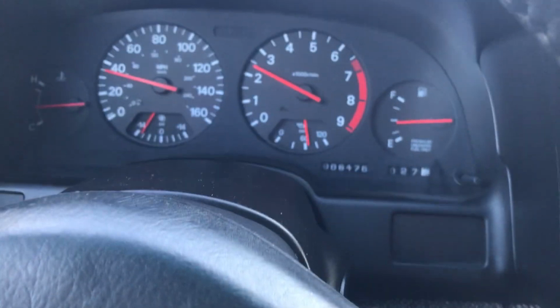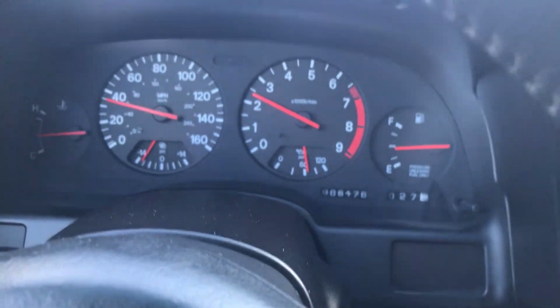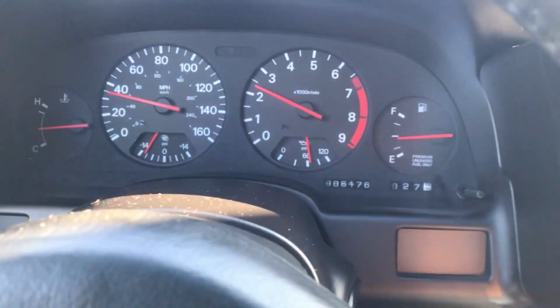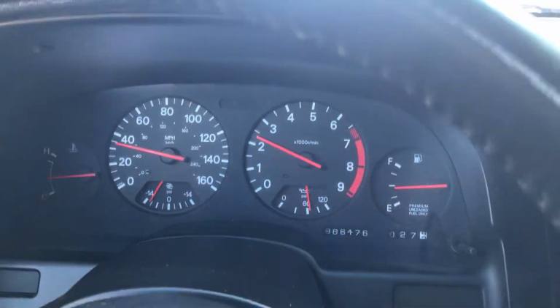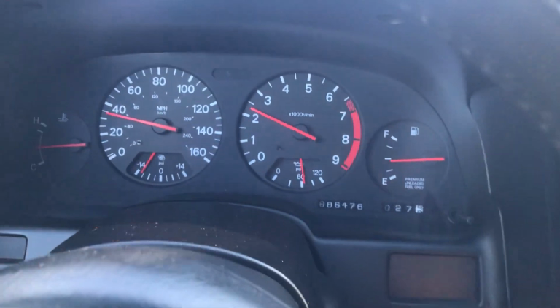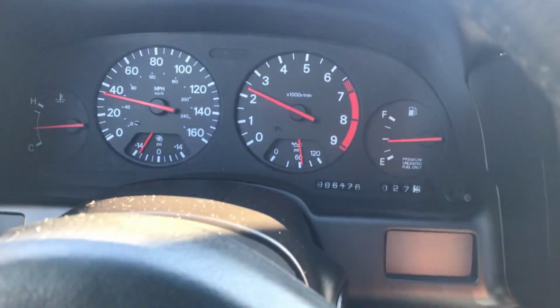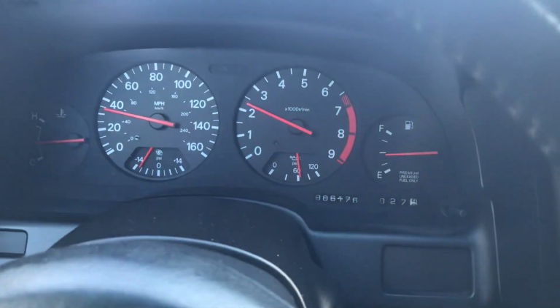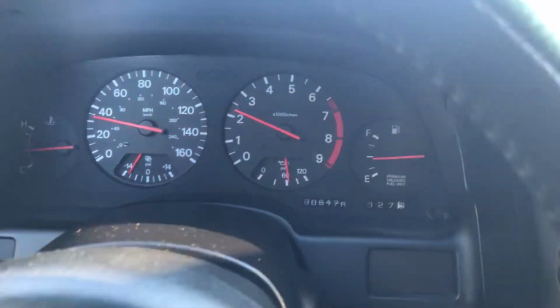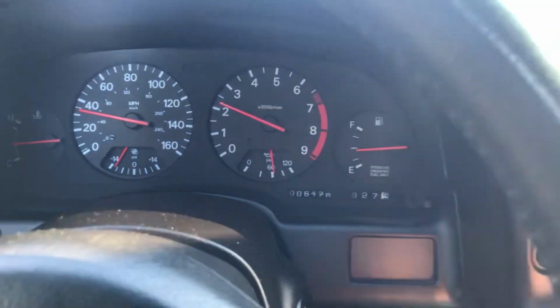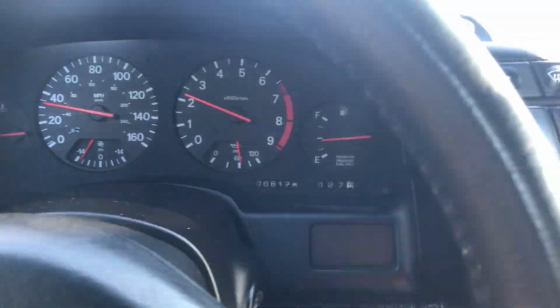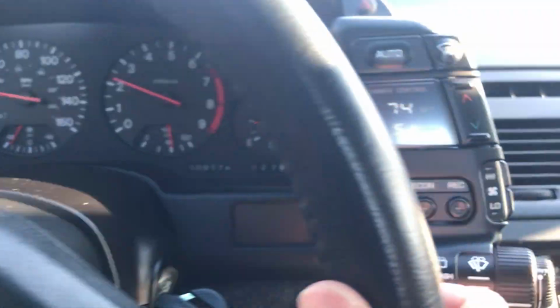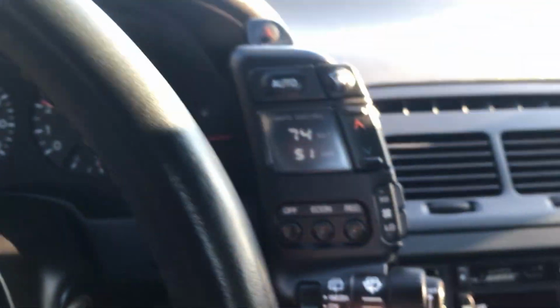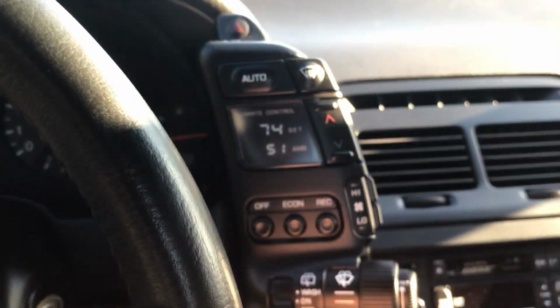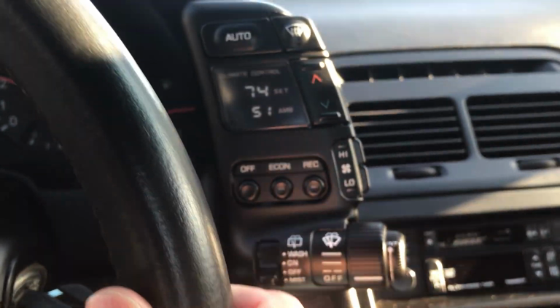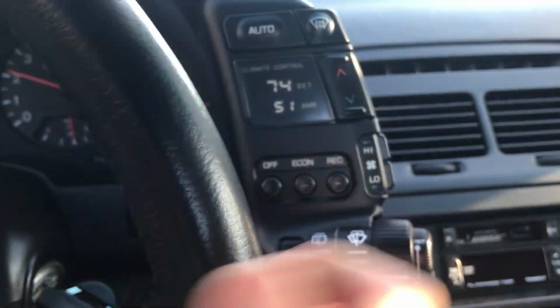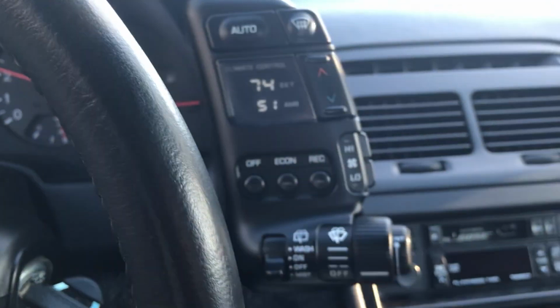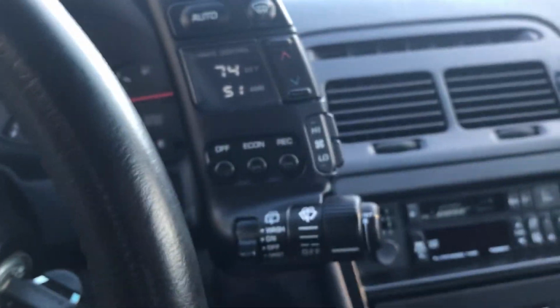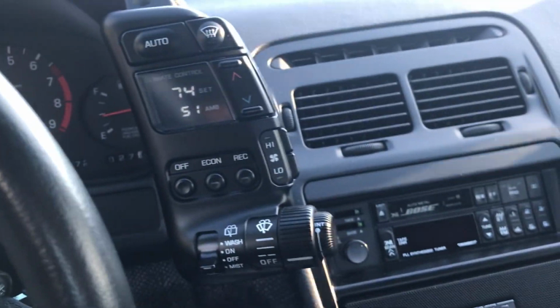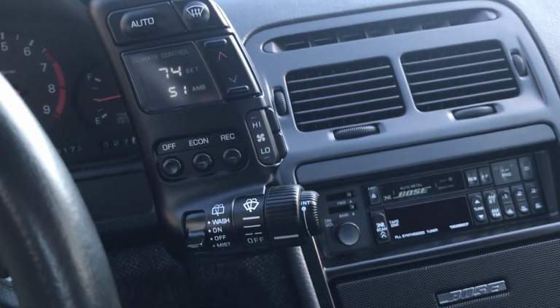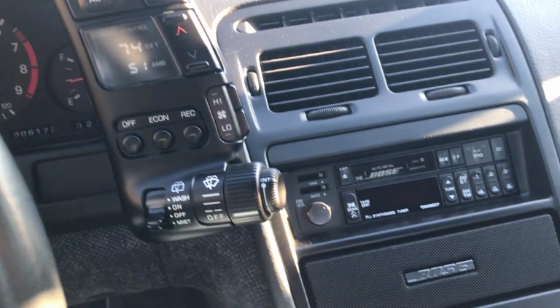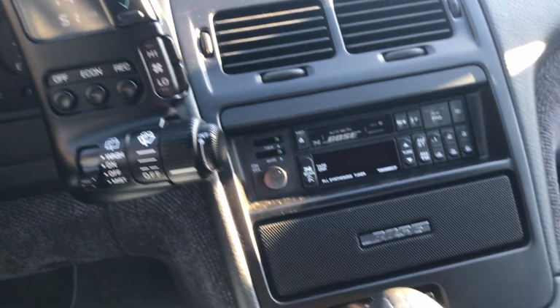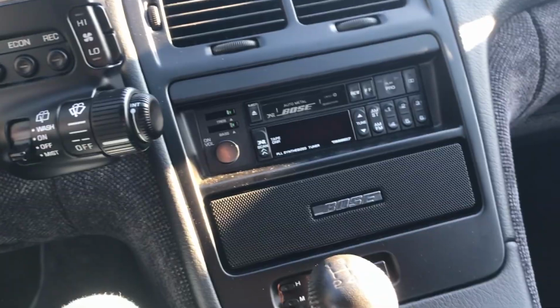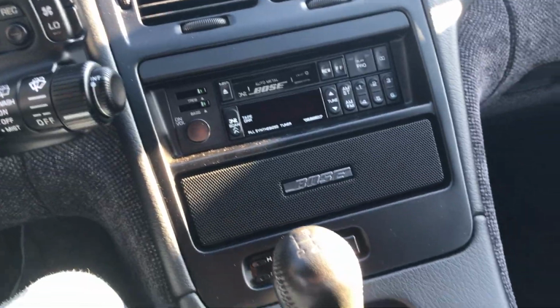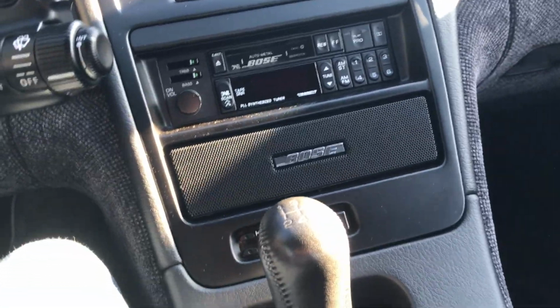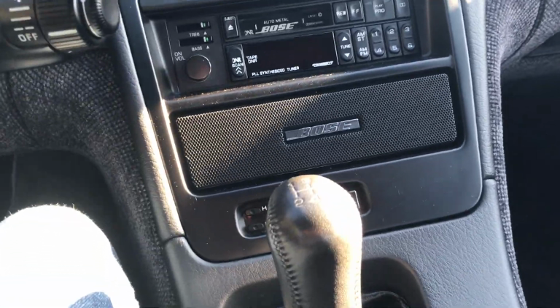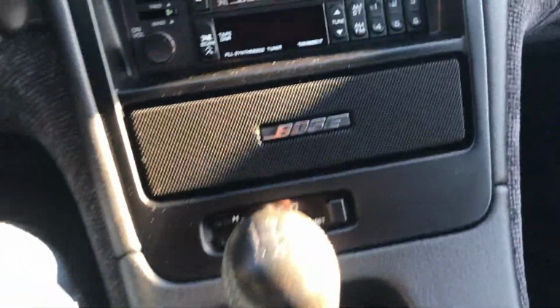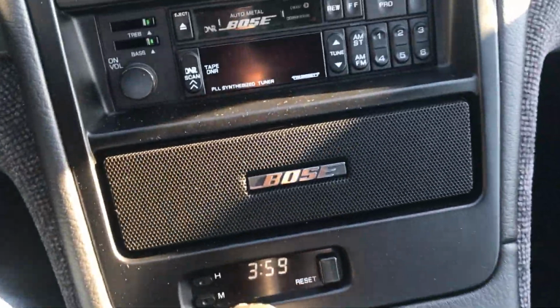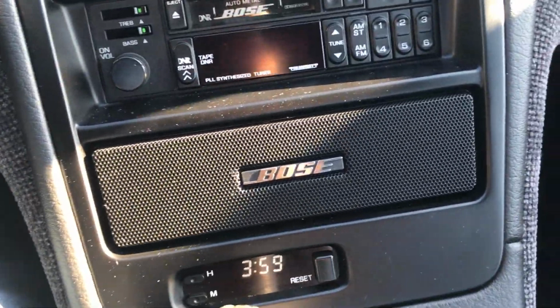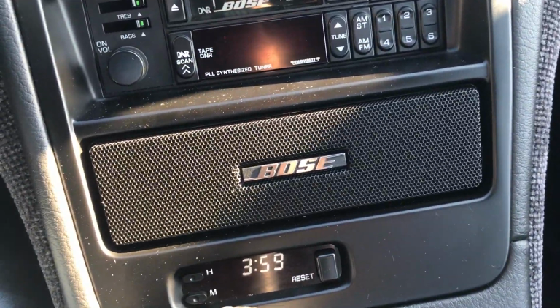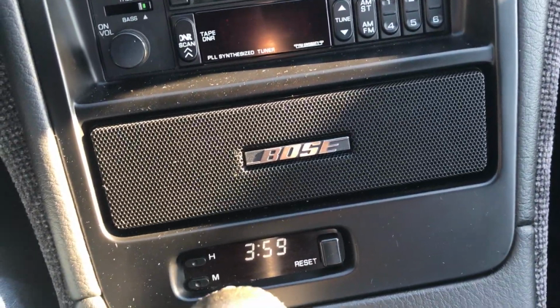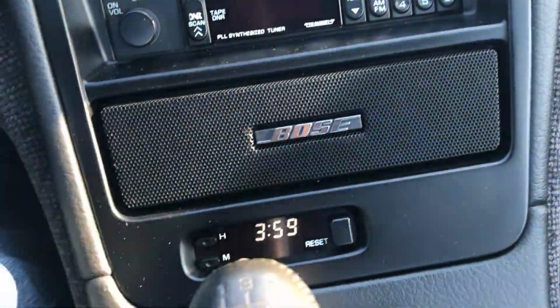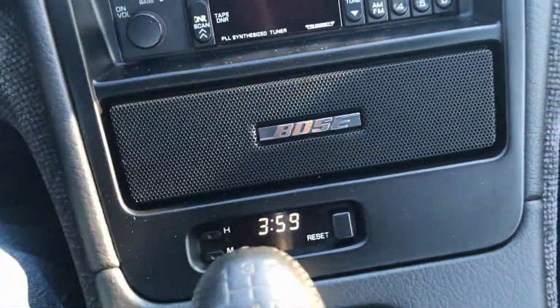The oil pressure gauge is working as advertised. The automatic AC is working as advertised. The clock is working.